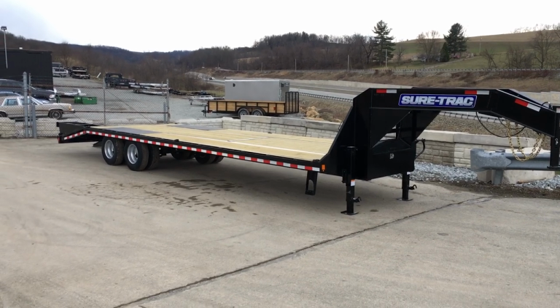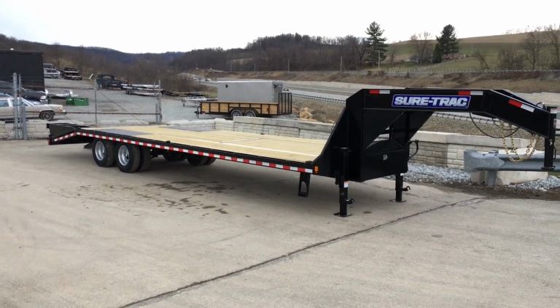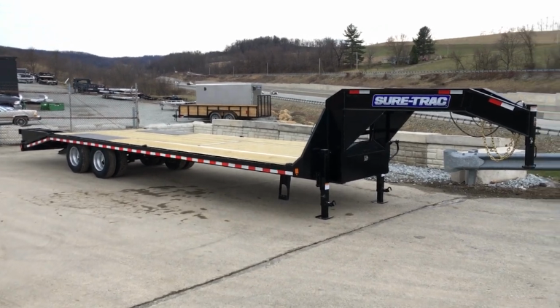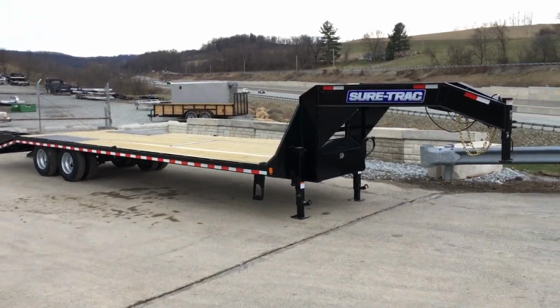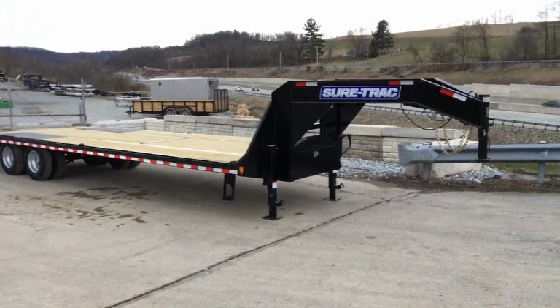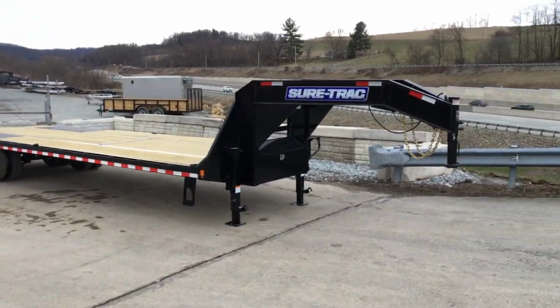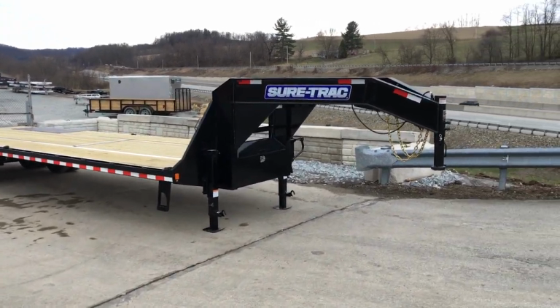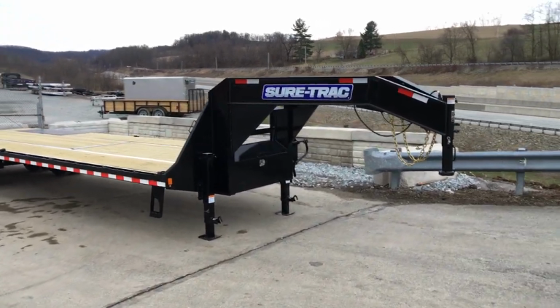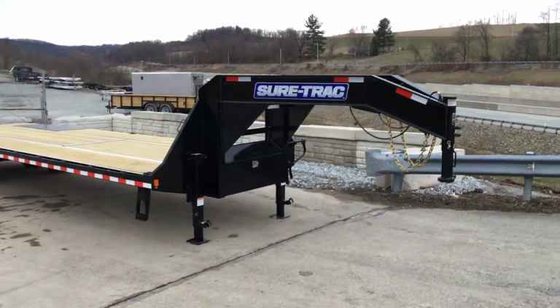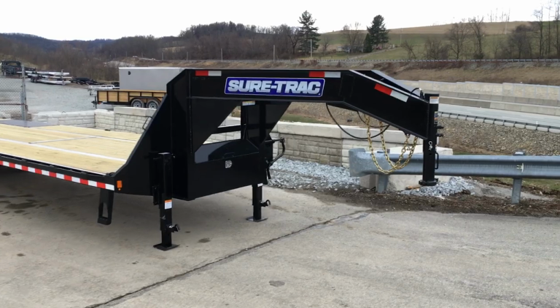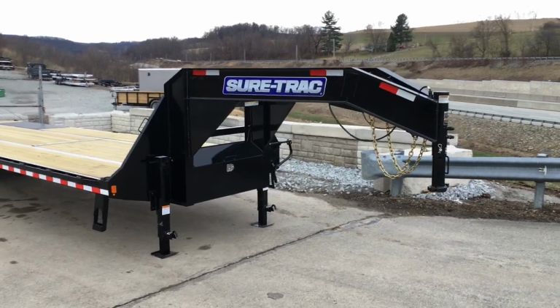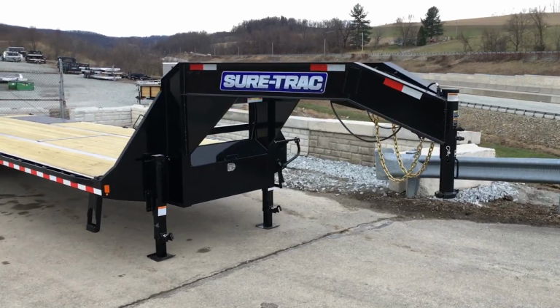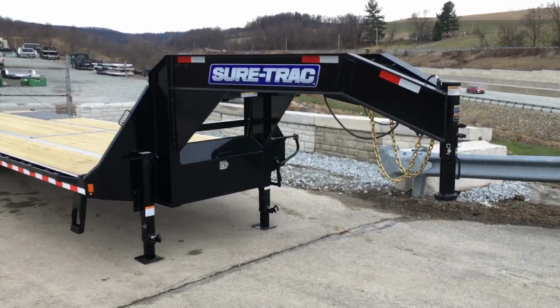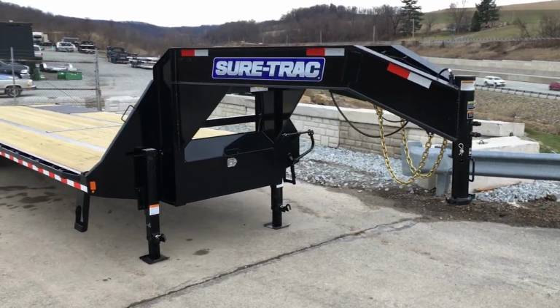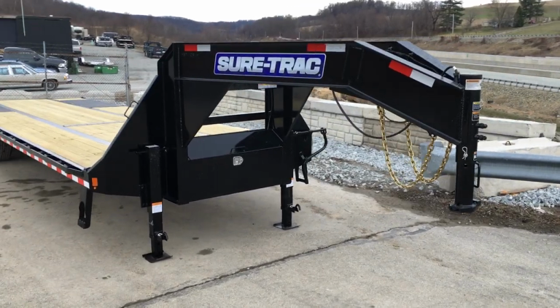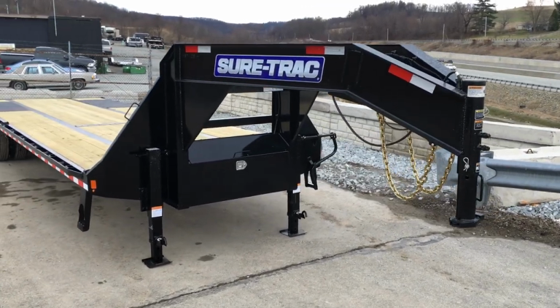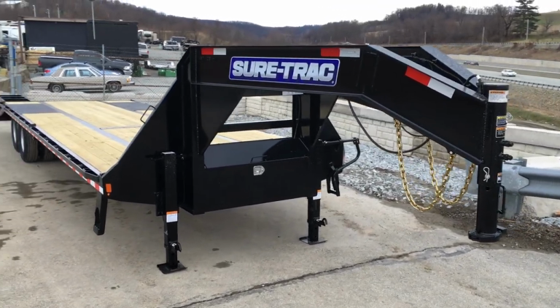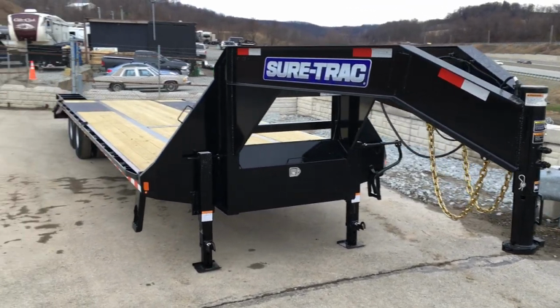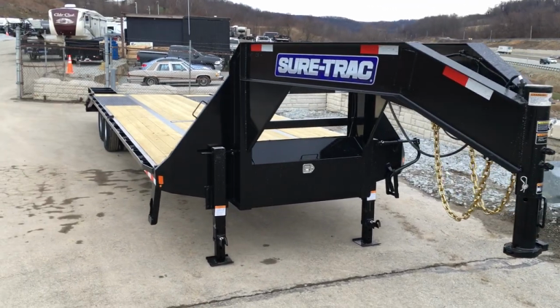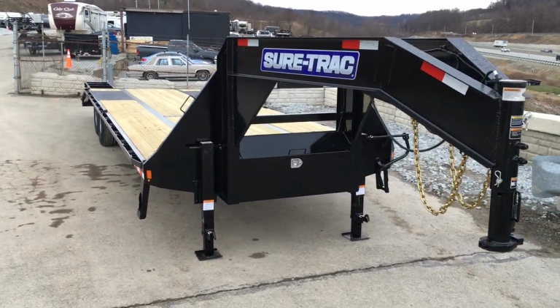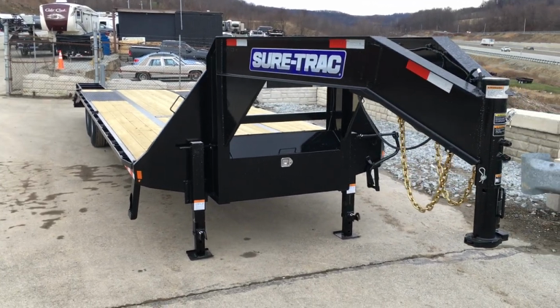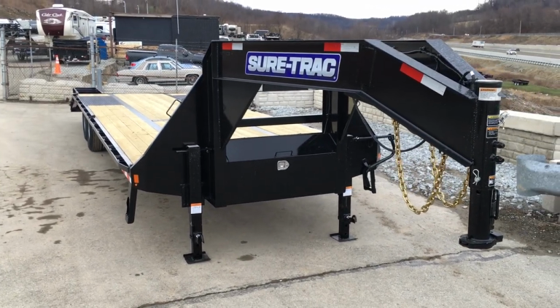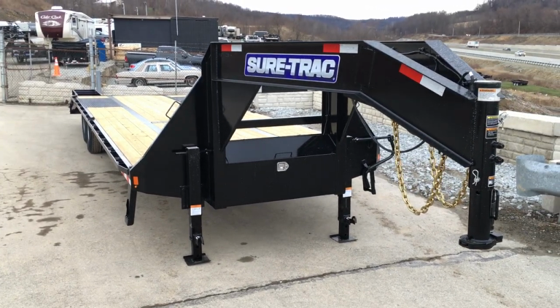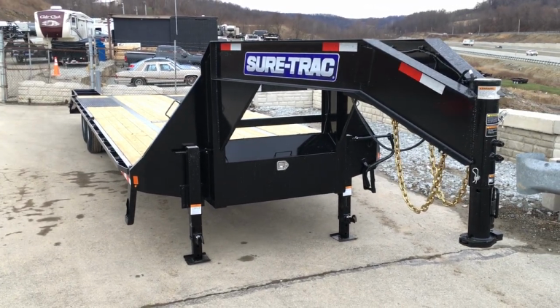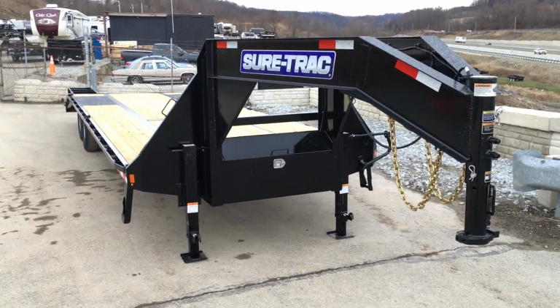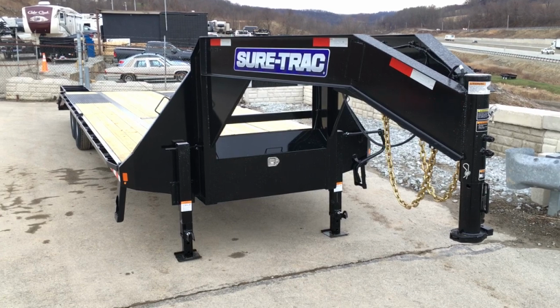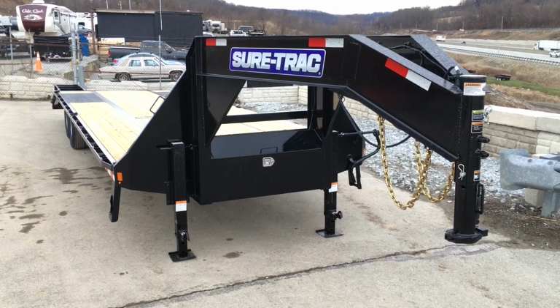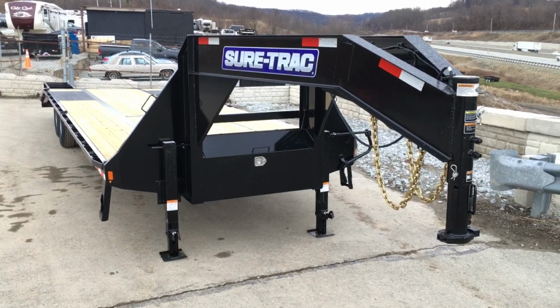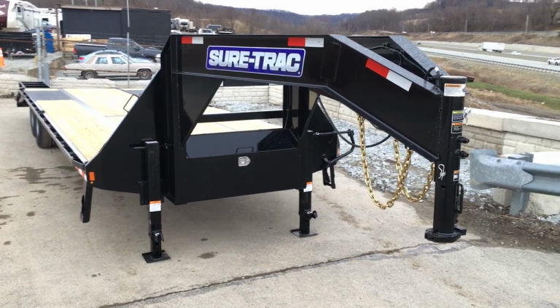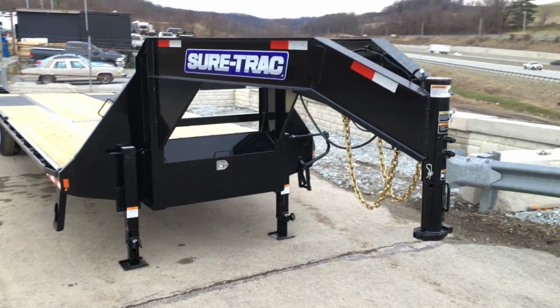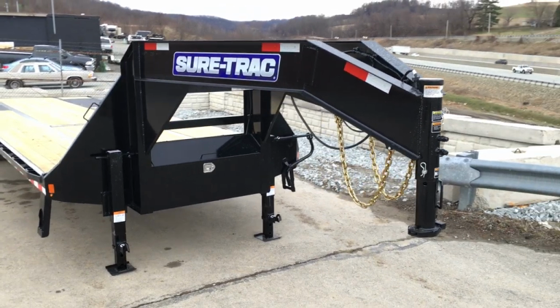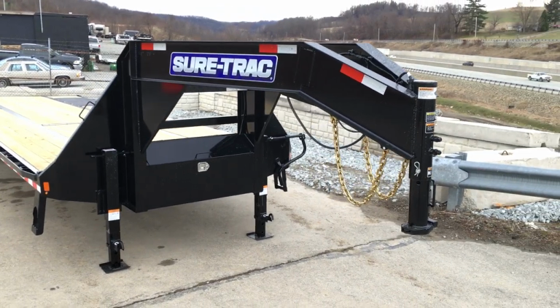We'll take a walk around the trailer and show you some of the standard features. The trailer as shown here is bone stock — there are no added features. Everything you see is a stock item on a ShoreTrak gooseneck deck over dual tandem.